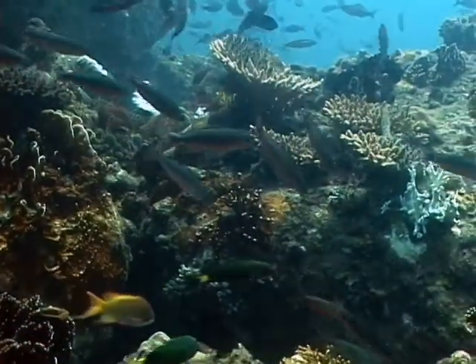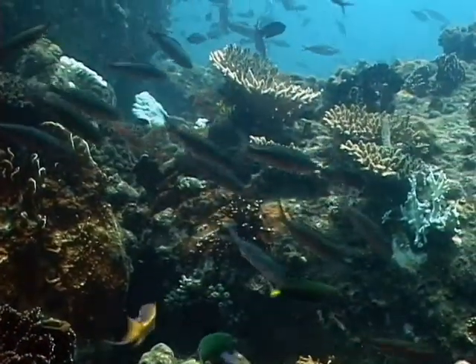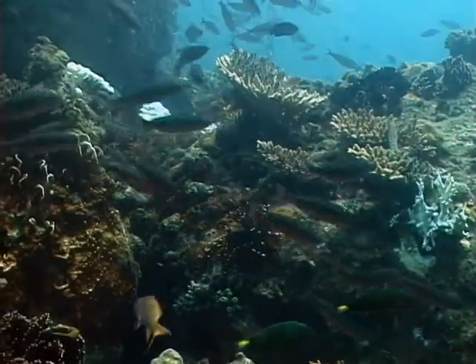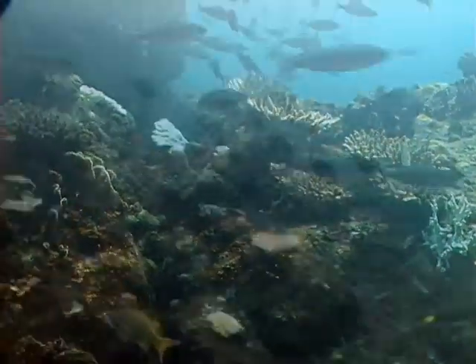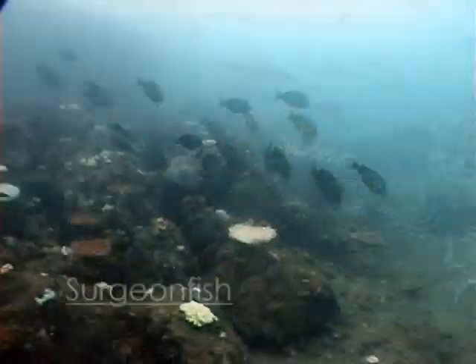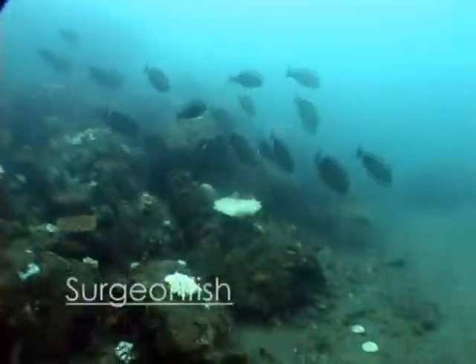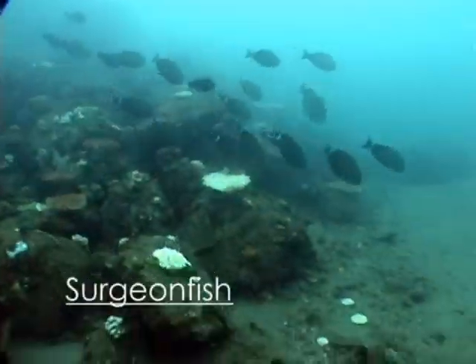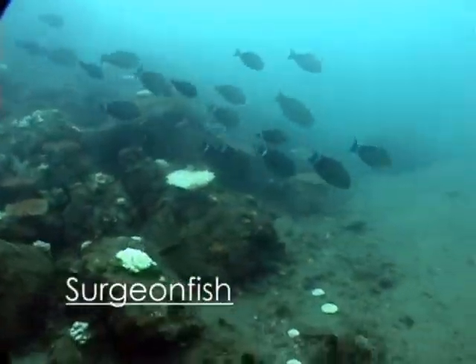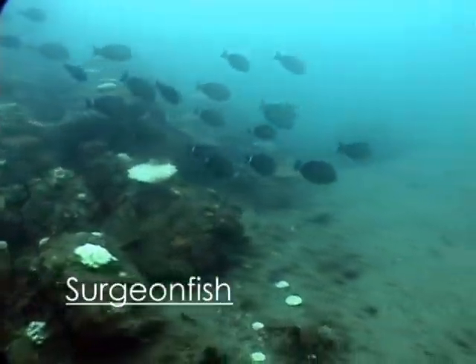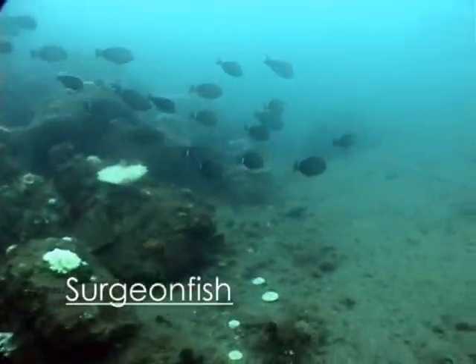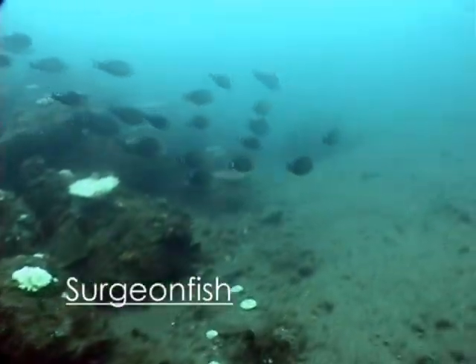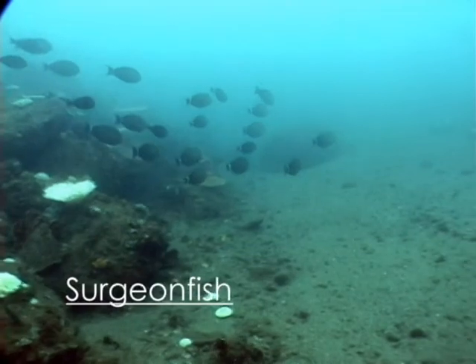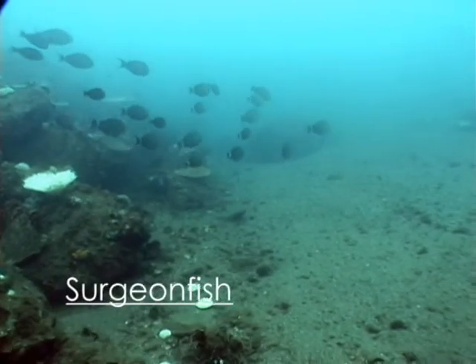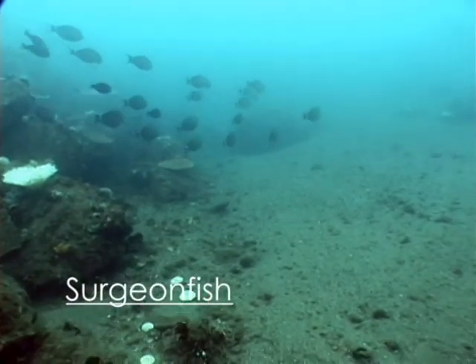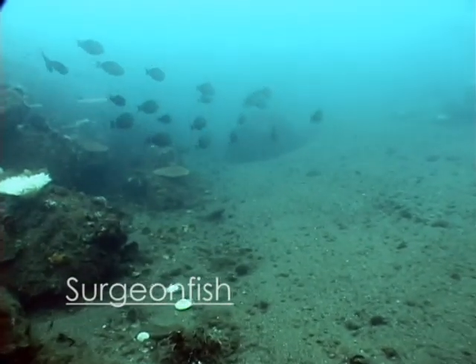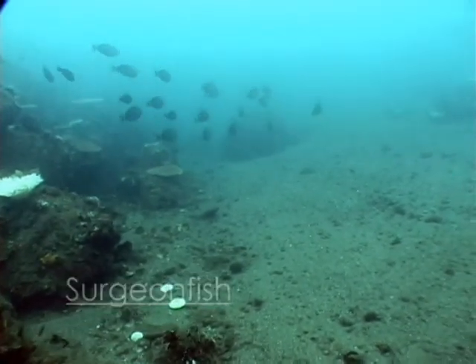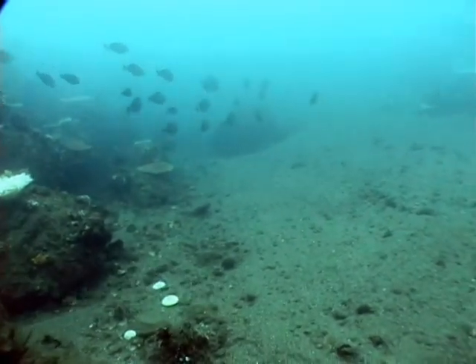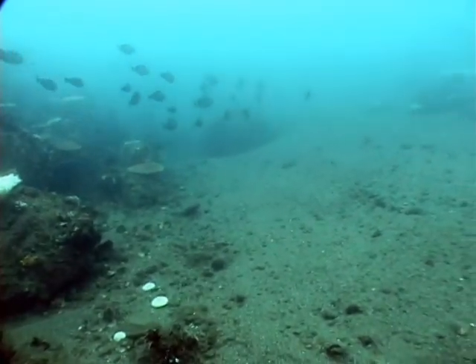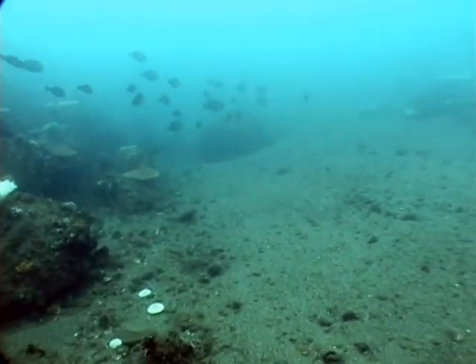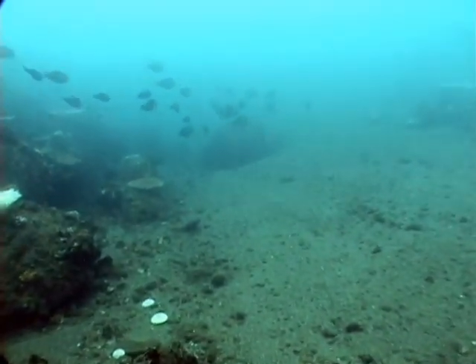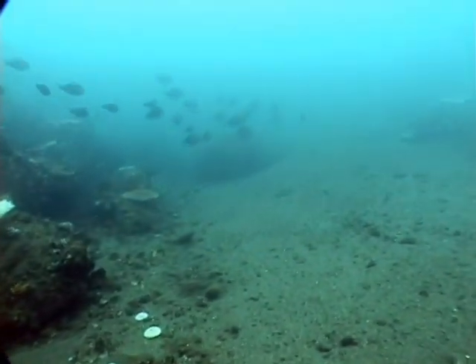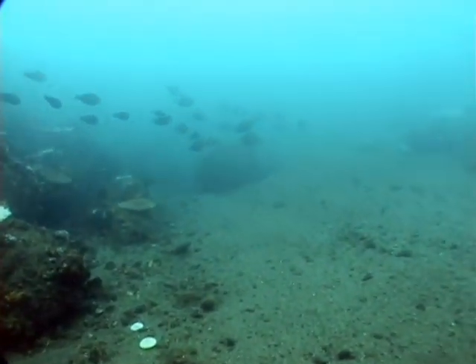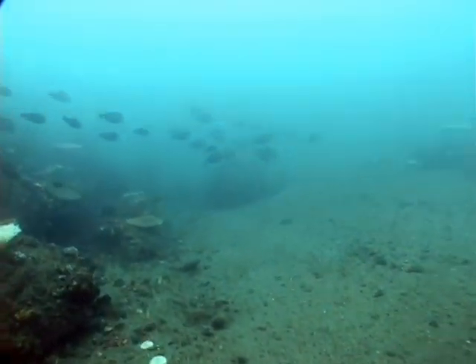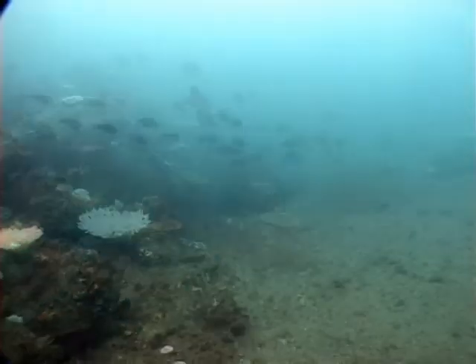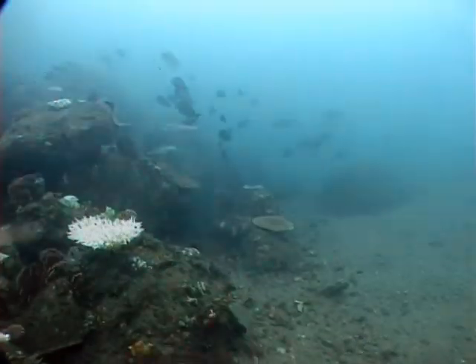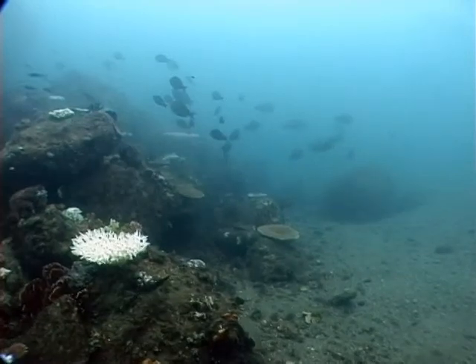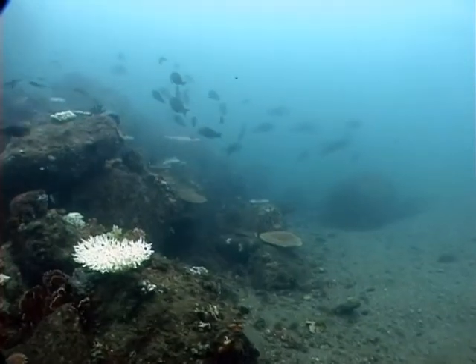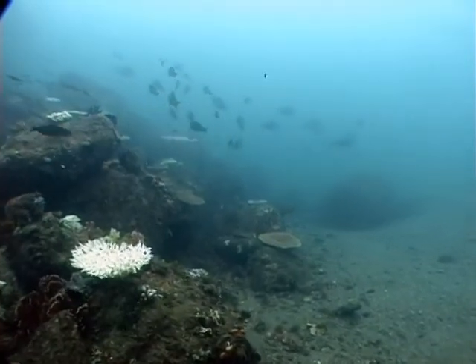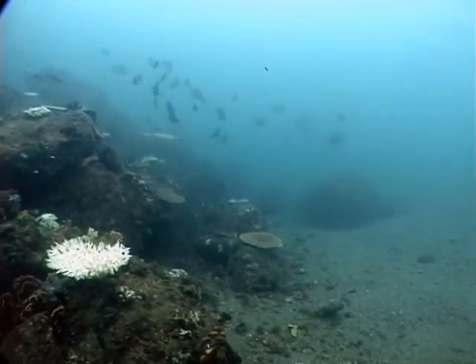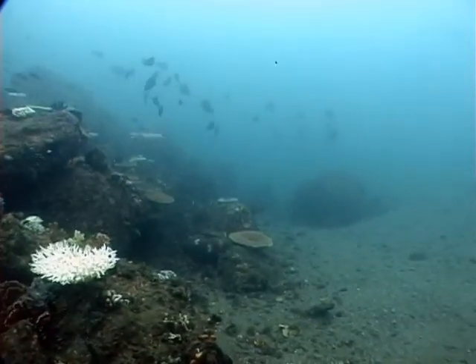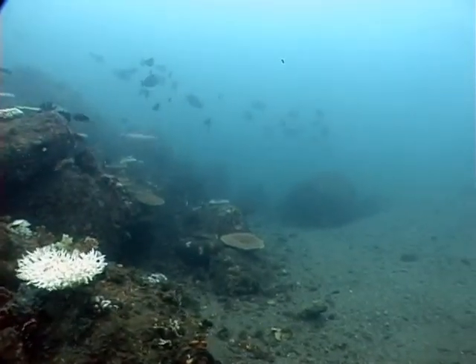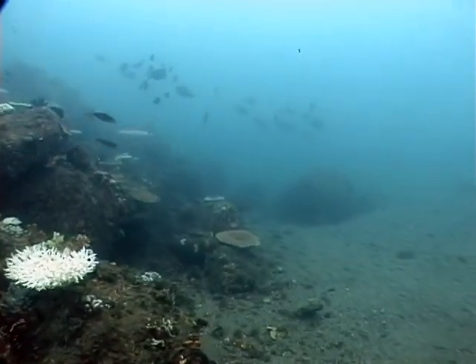There were also schools of surgeonfish observed at the intake area. Surgeonfish are distinguished by their spines — one or more on either side of their tails — and all dangerously sharp.